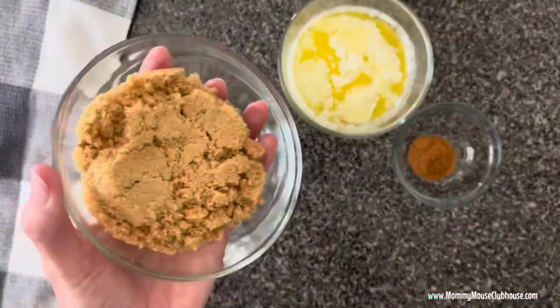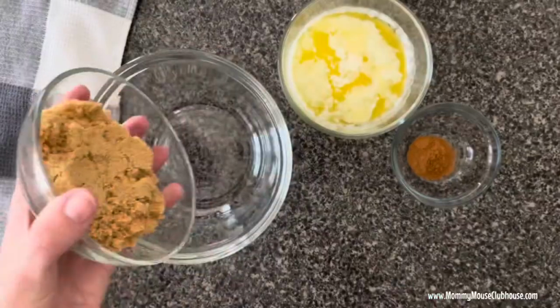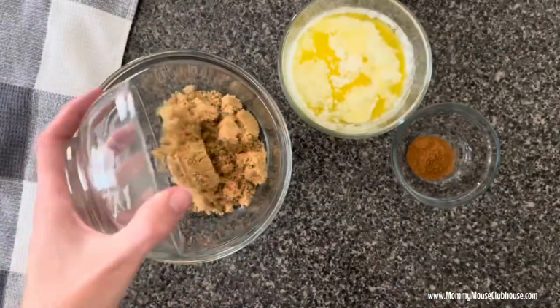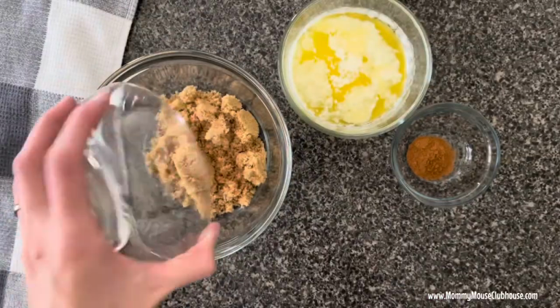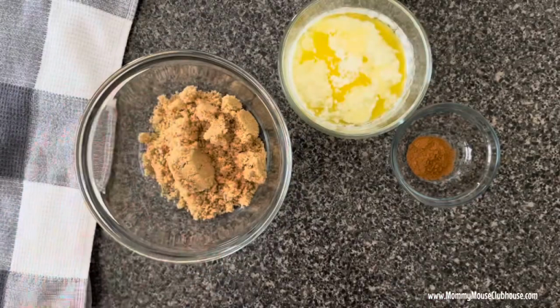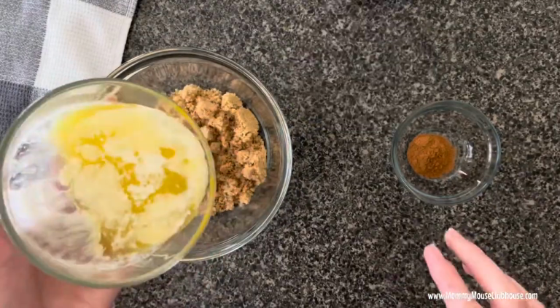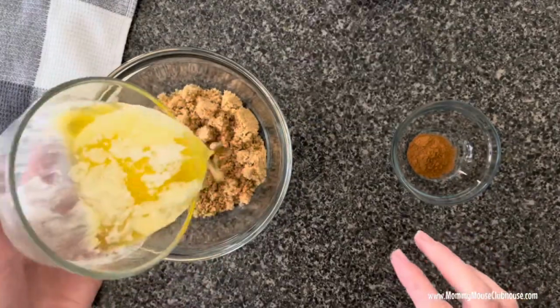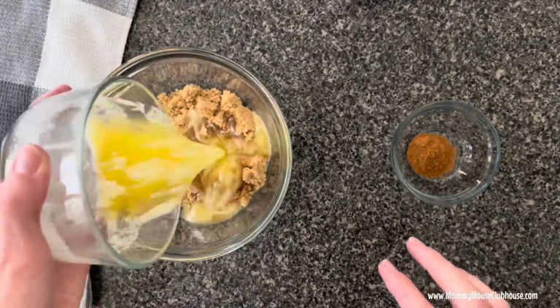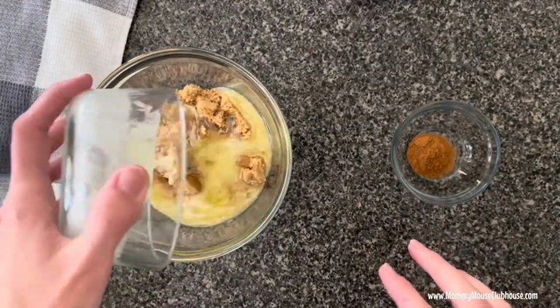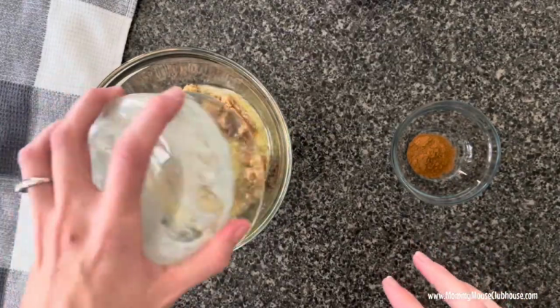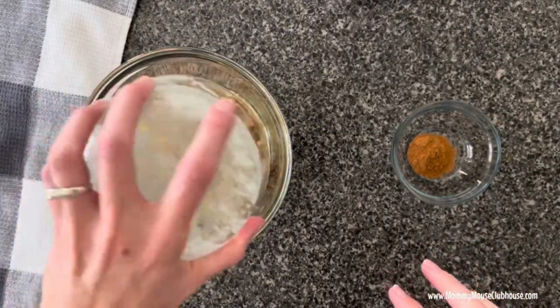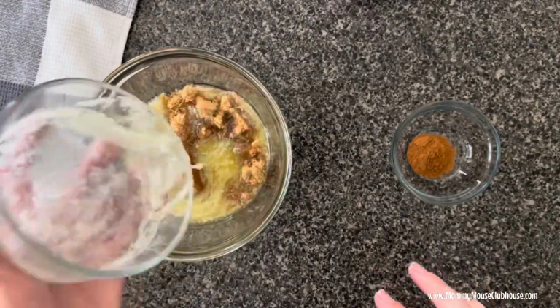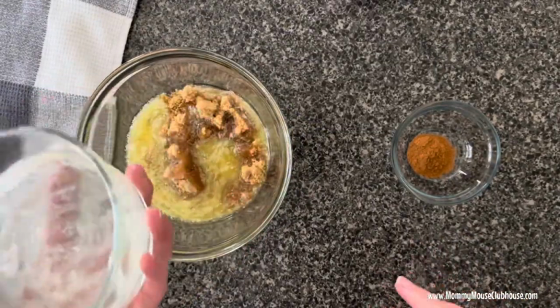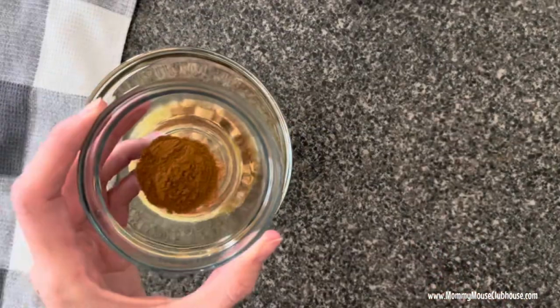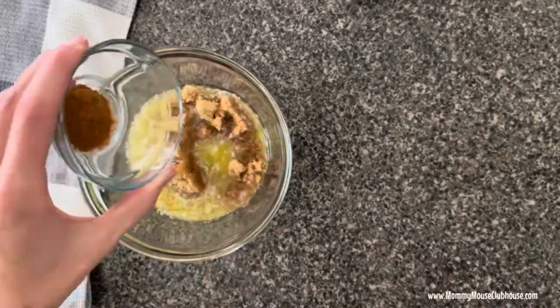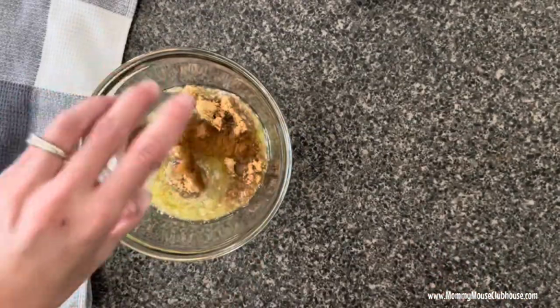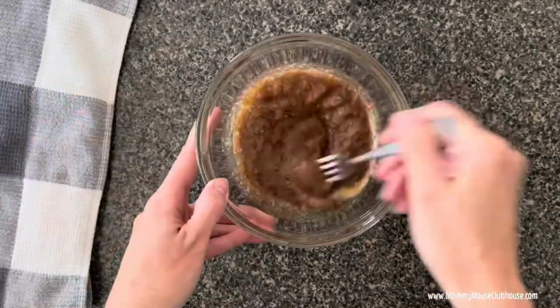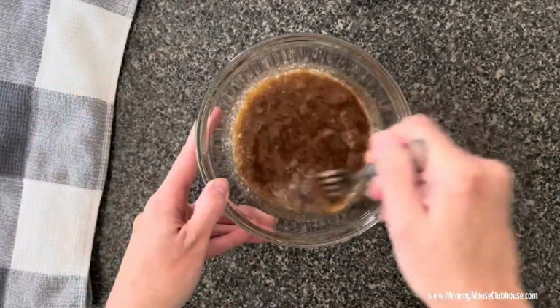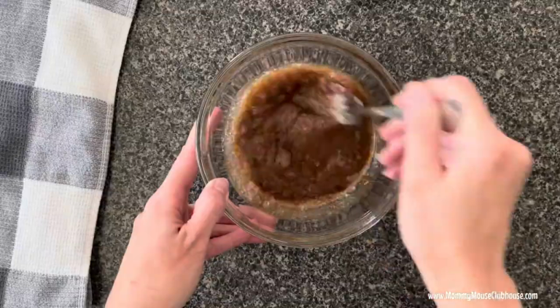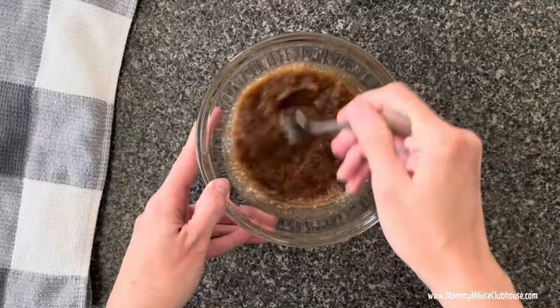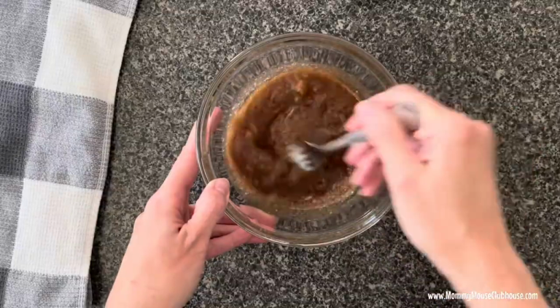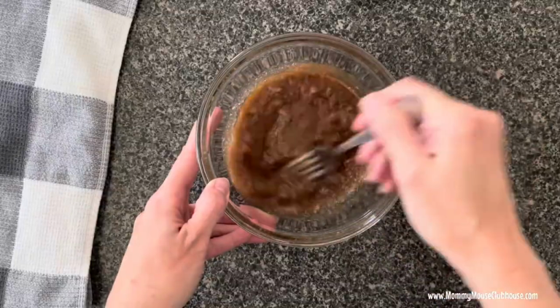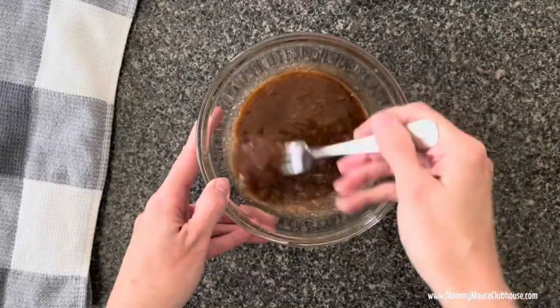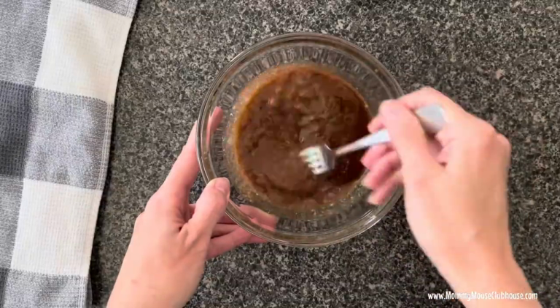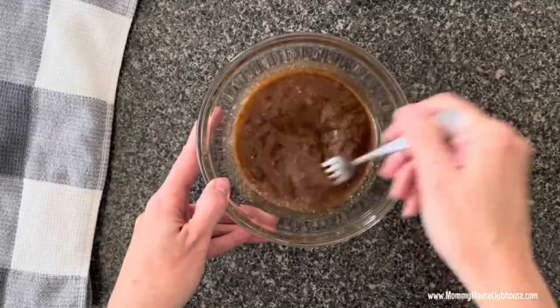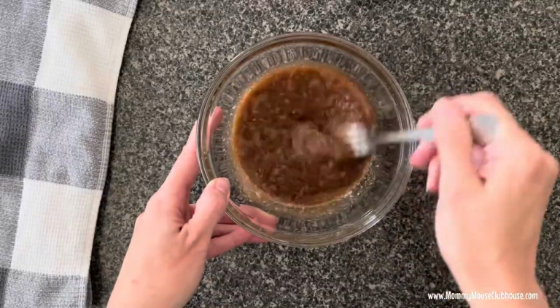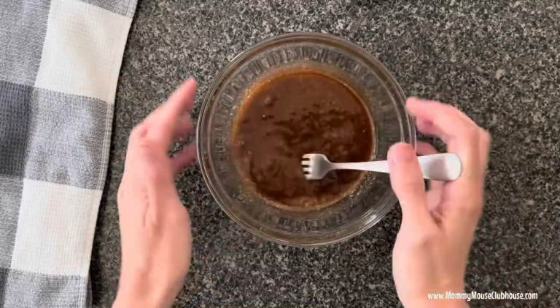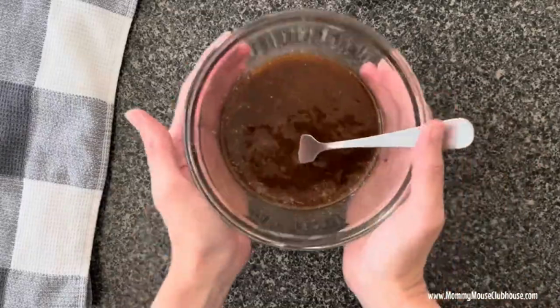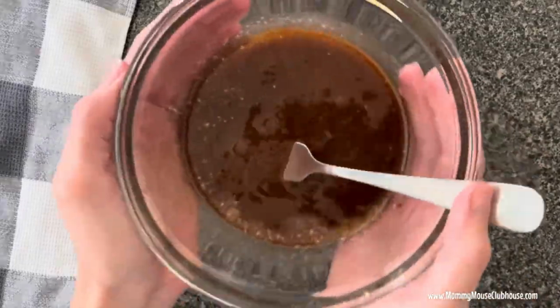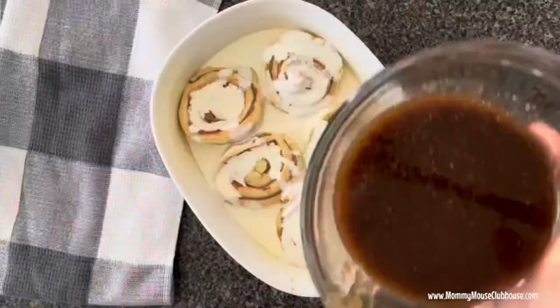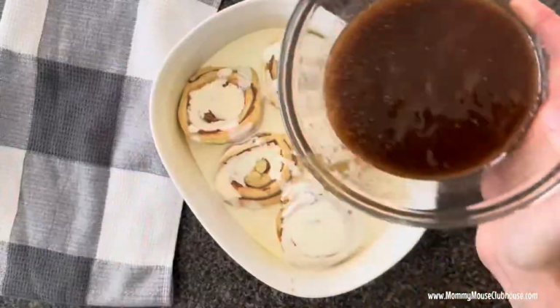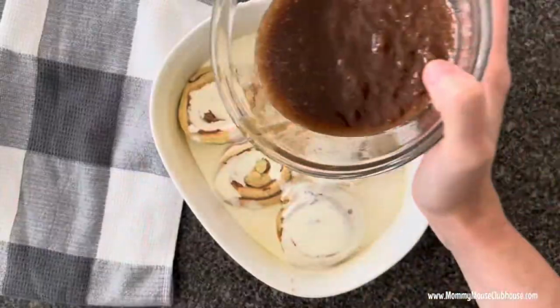In a medium bowl, mix together the melted butter, brown sugar, and cinnamon, then drizzle that mixture over the top of the cinnamon rolls as well.